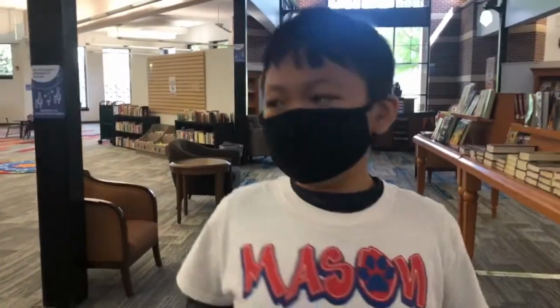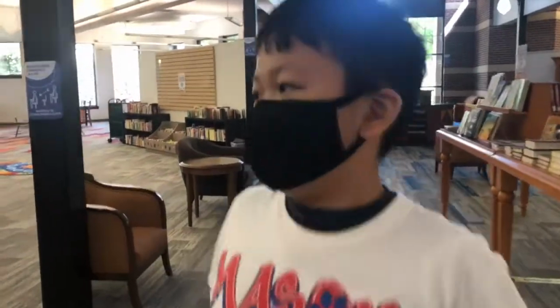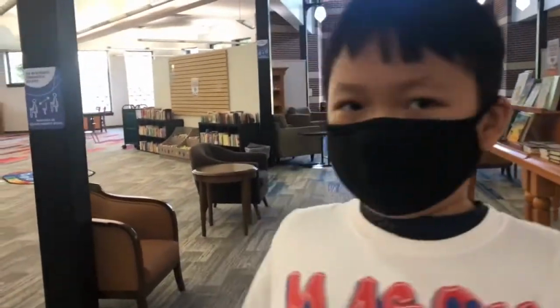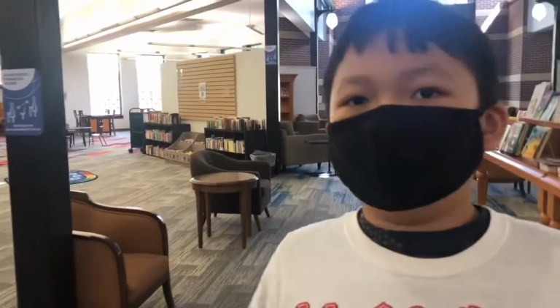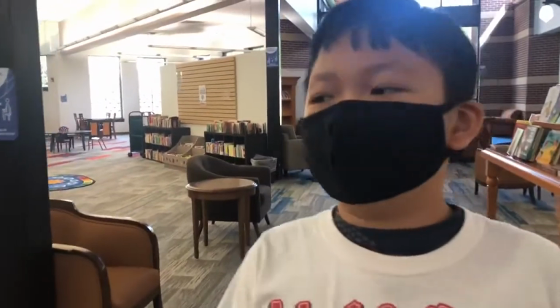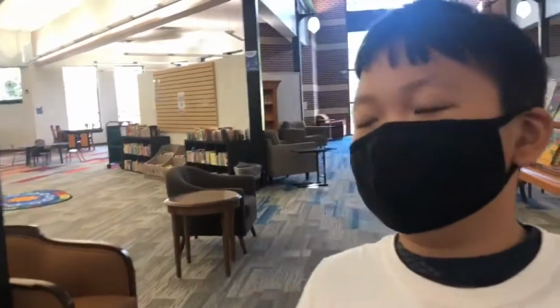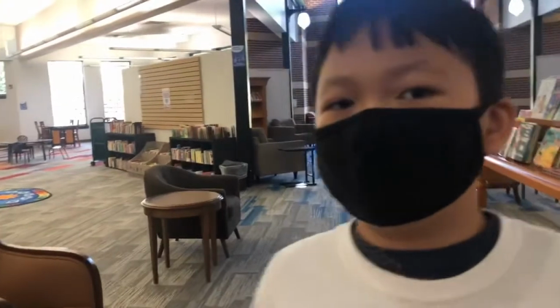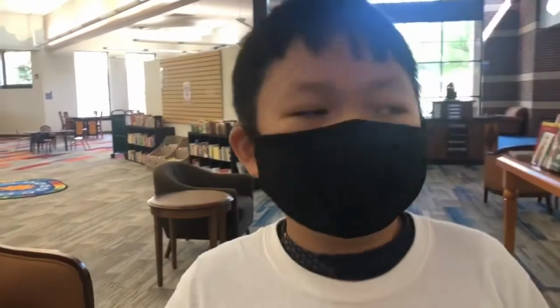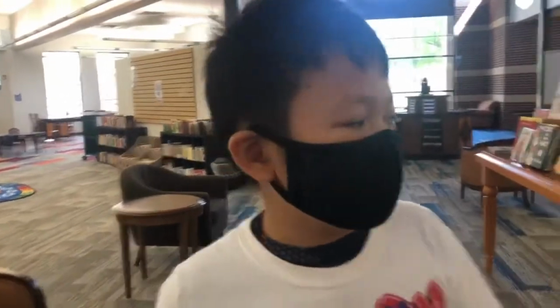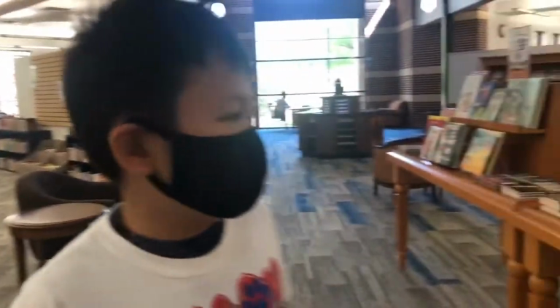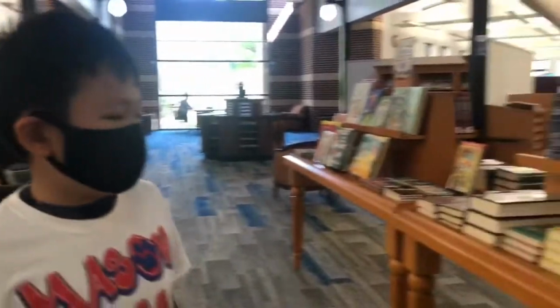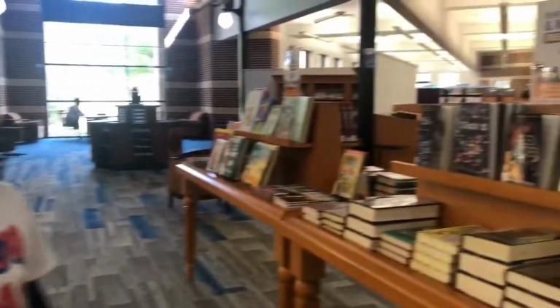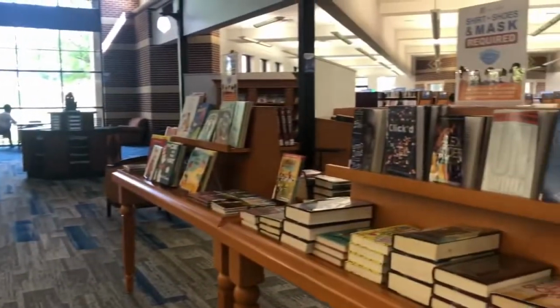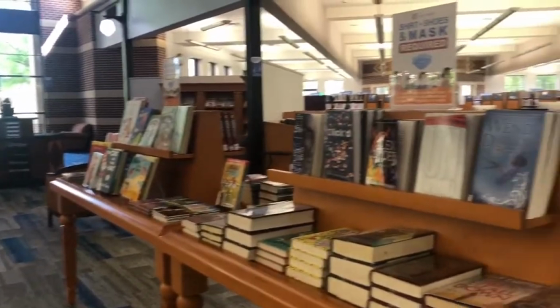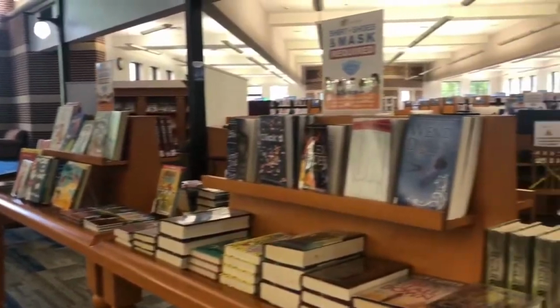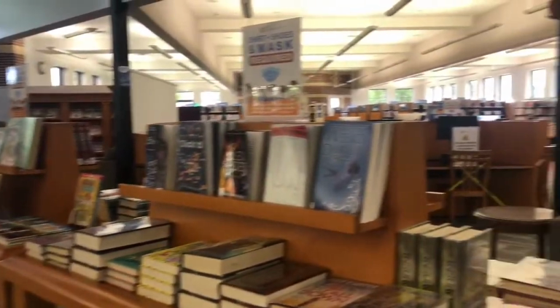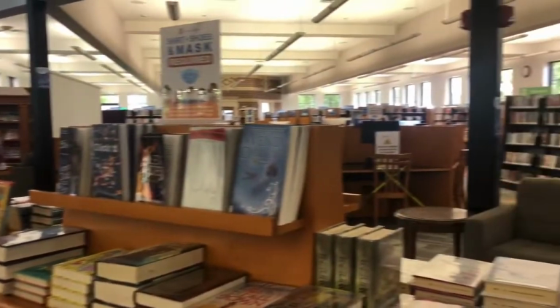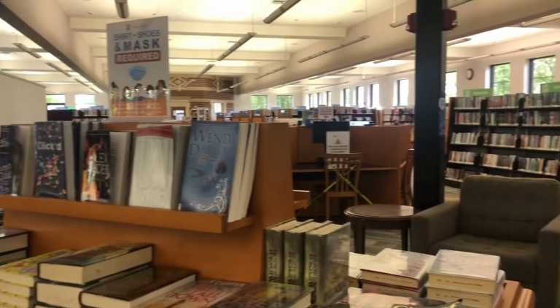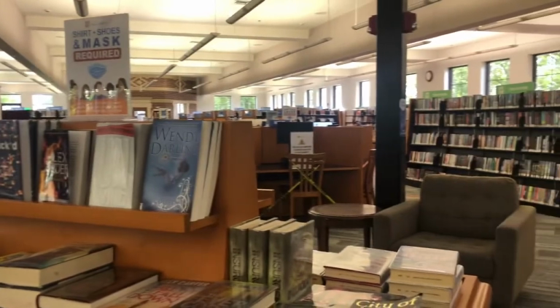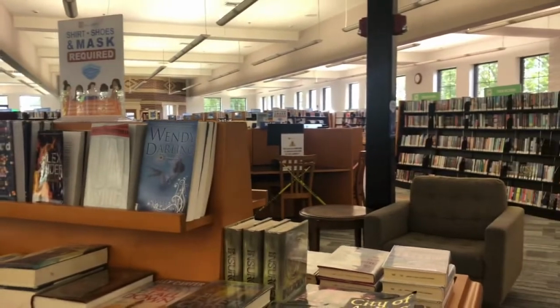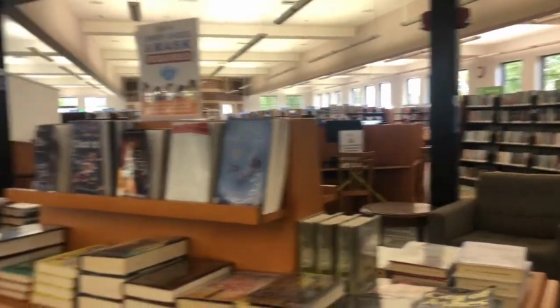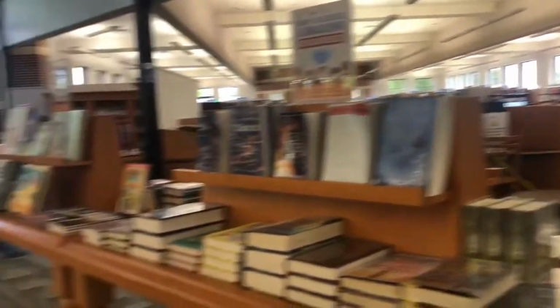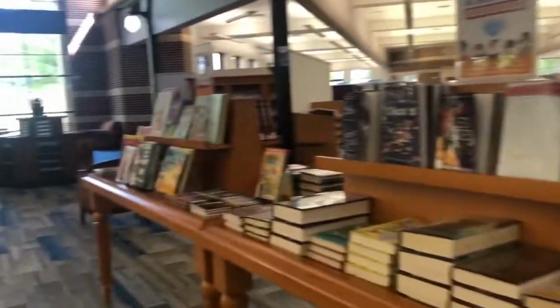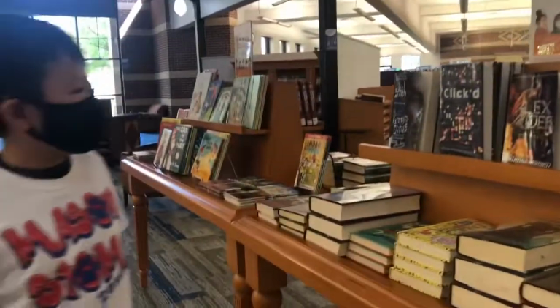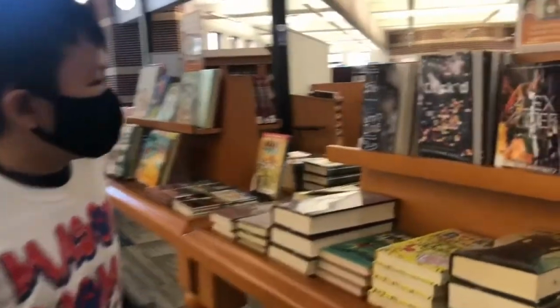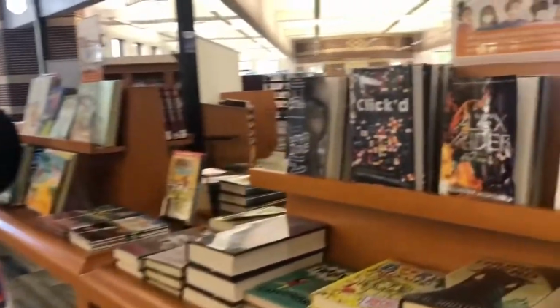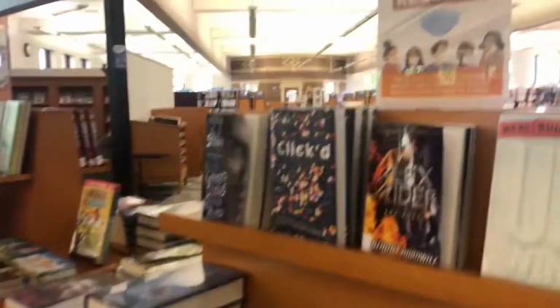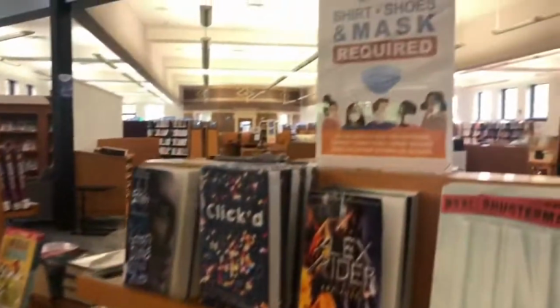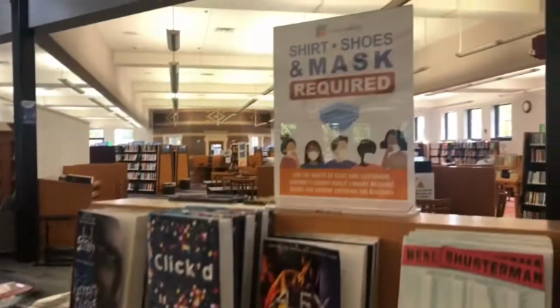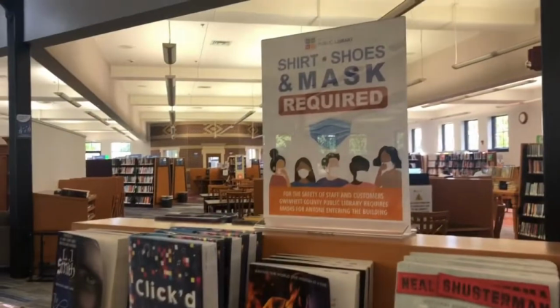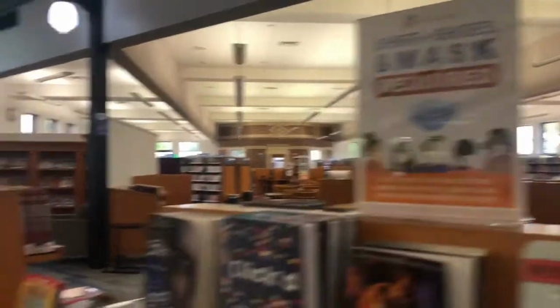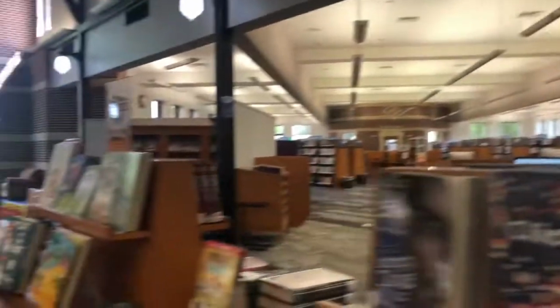Now I am going to borrow books on the left section and the right section. The right section has adult books. The left one has children's books.